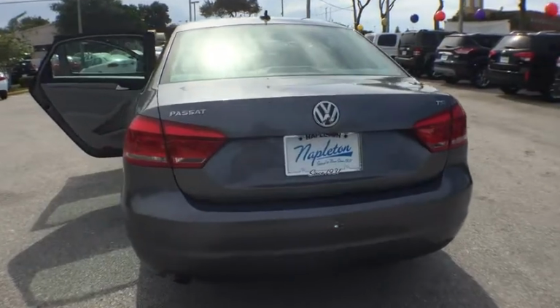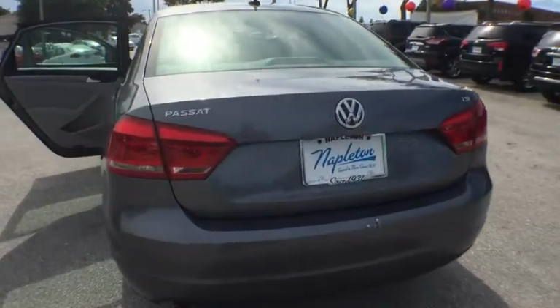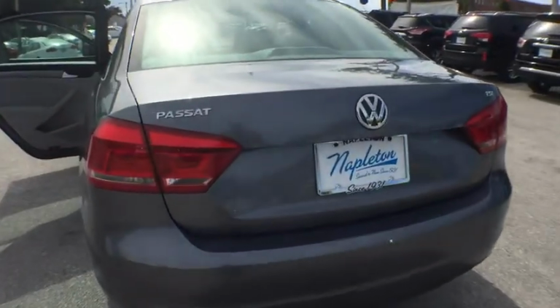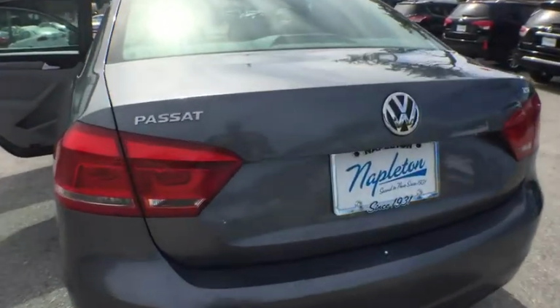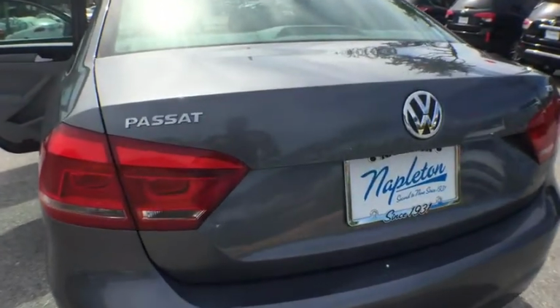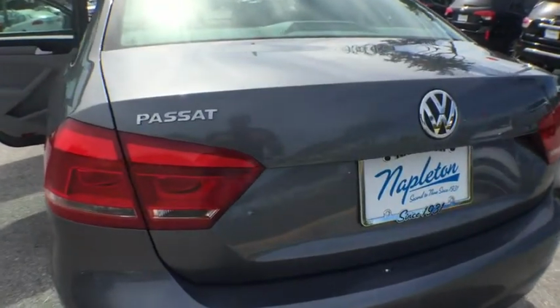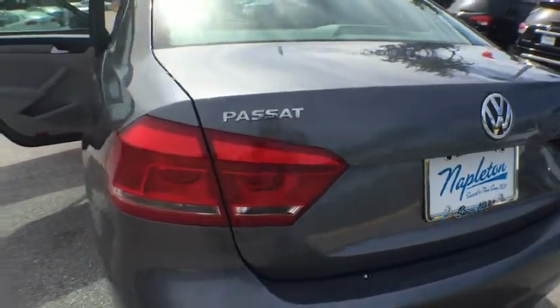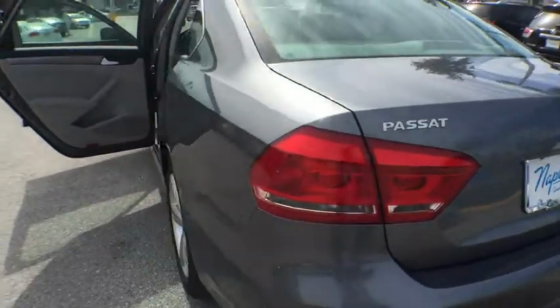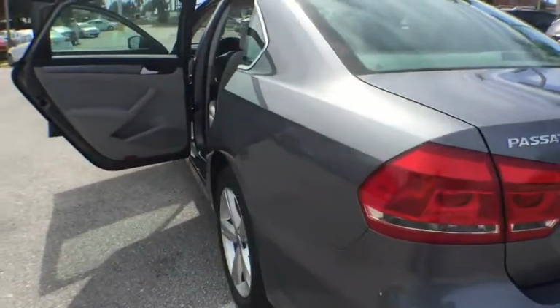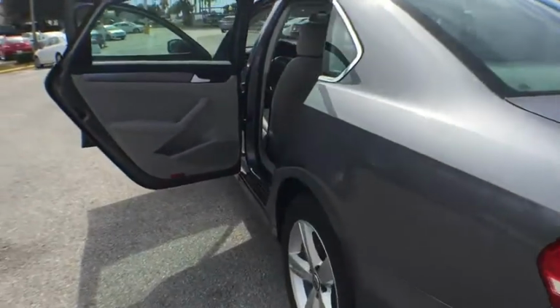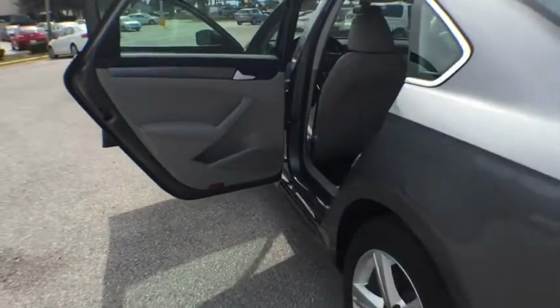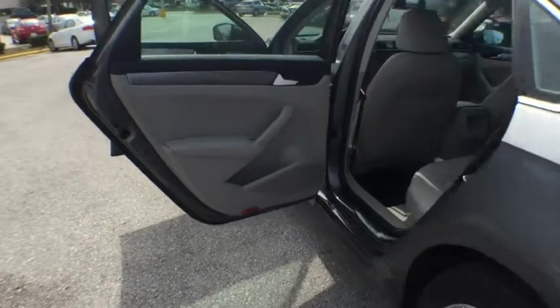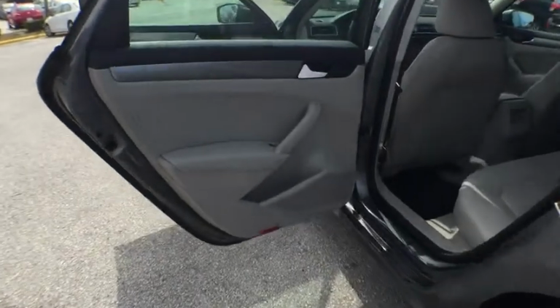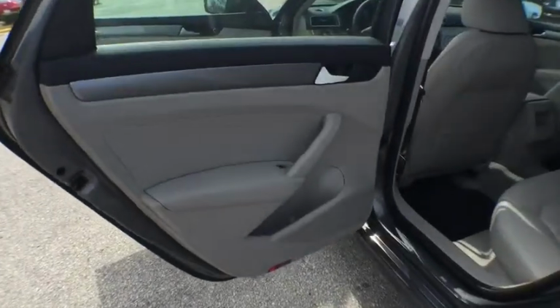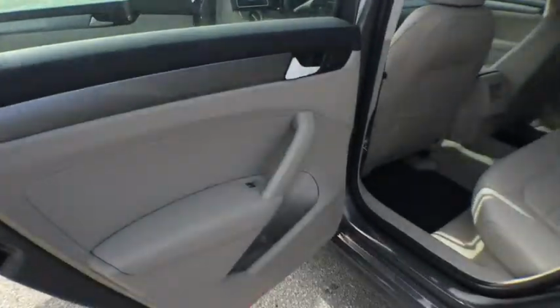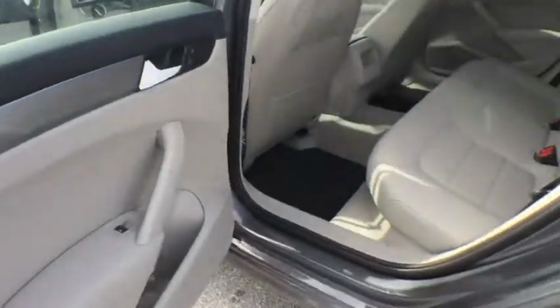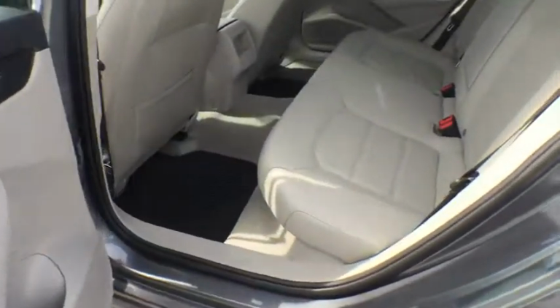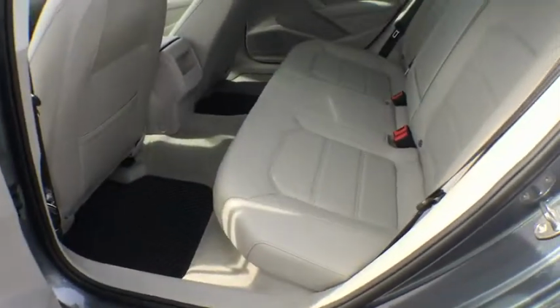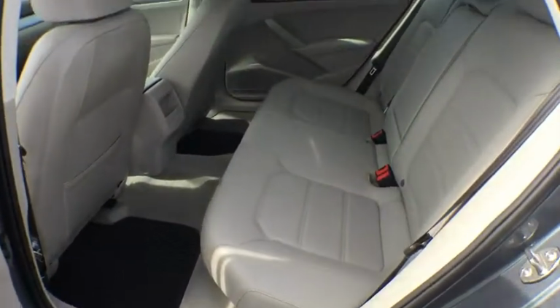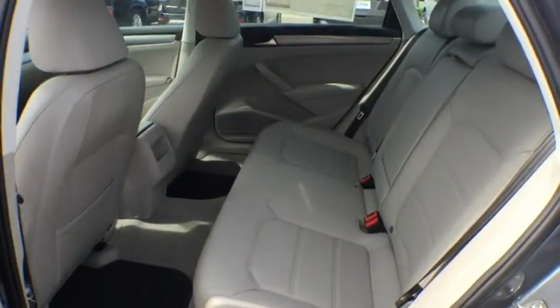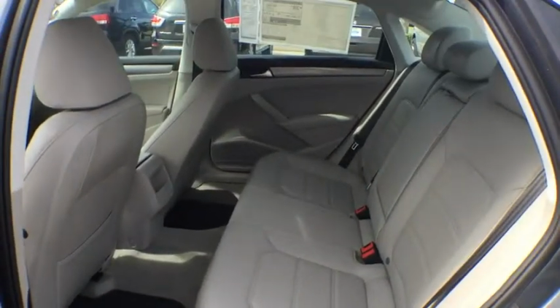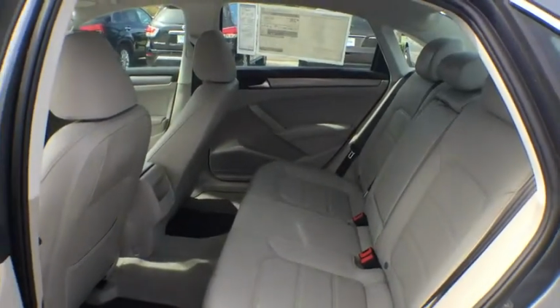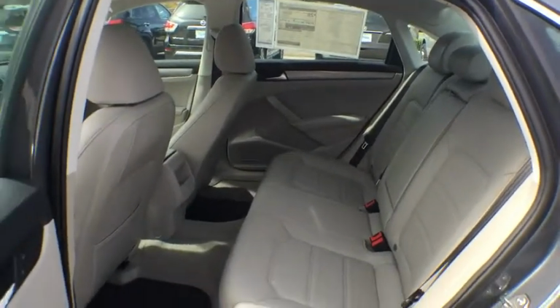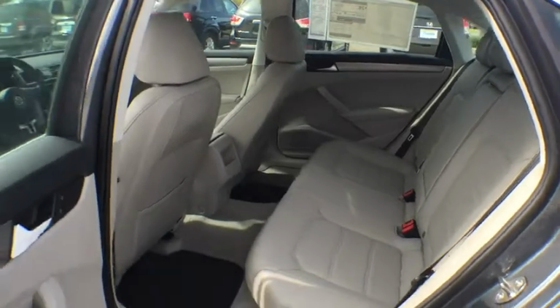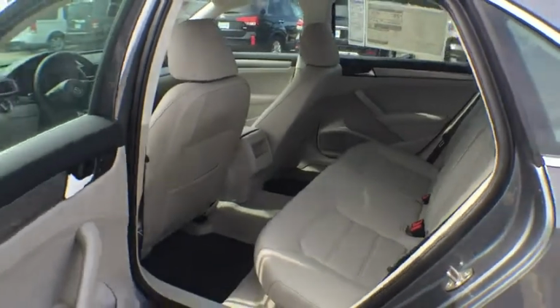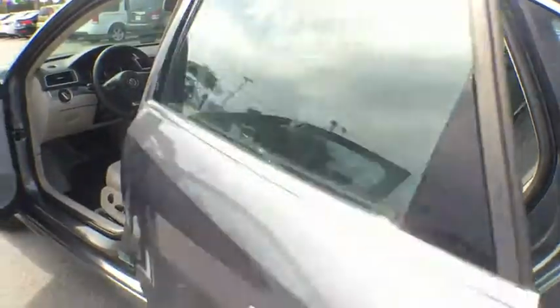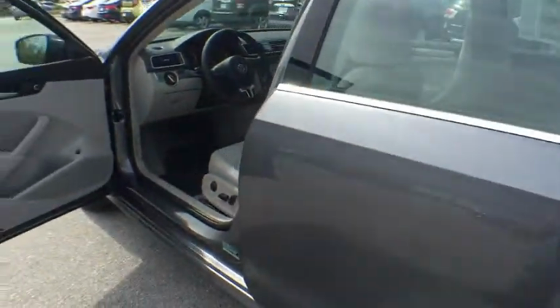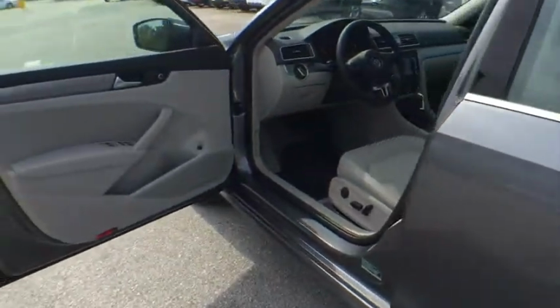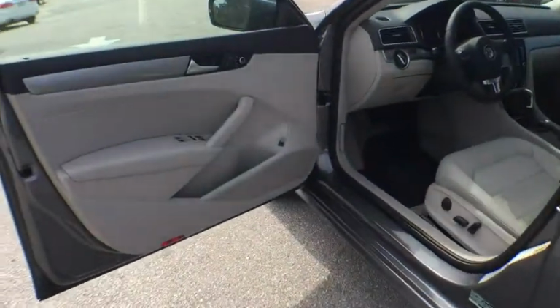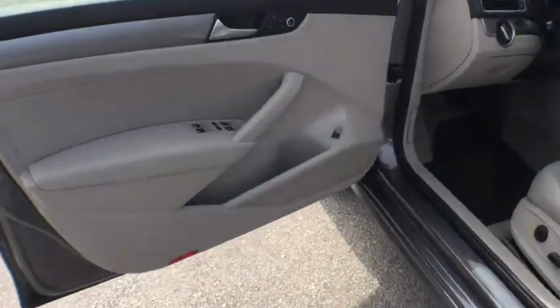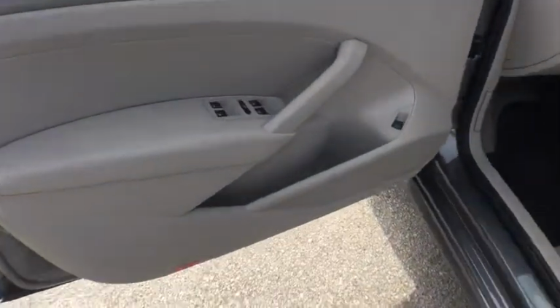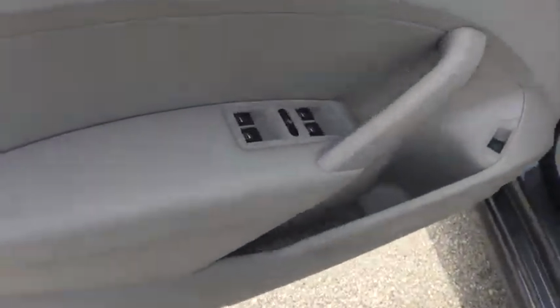Traction control, dual airbags, leather-wrapped steering wheel, power steering, air conditioning, front four-wheel disc brakes, eight speakers, fog lights, CD player, compass, electronic stability control.